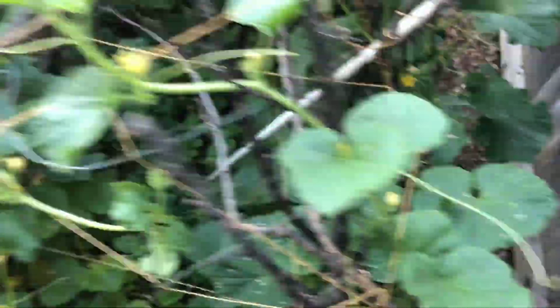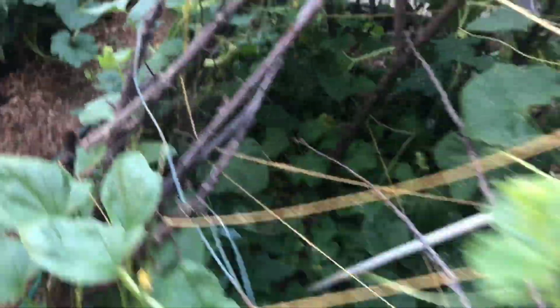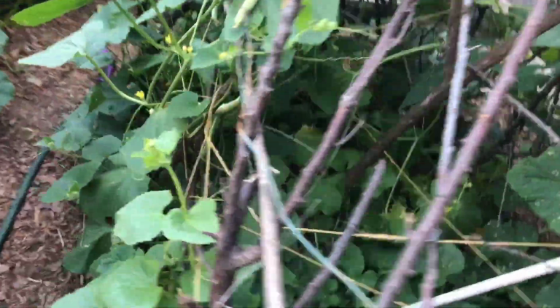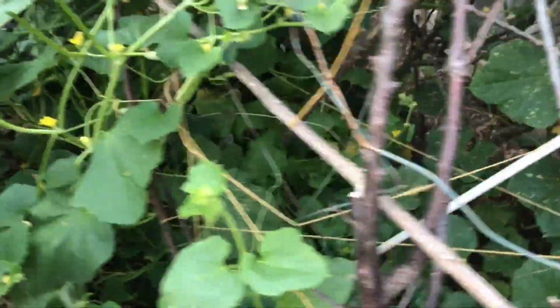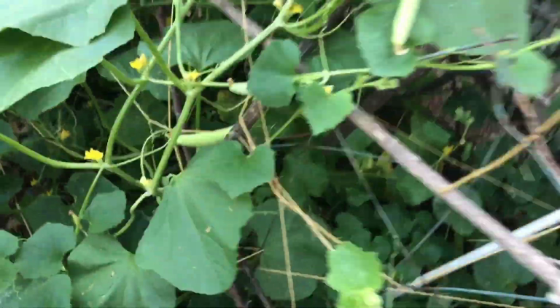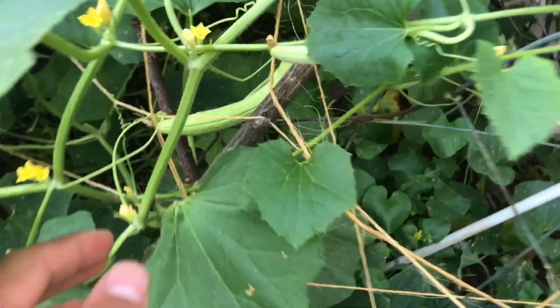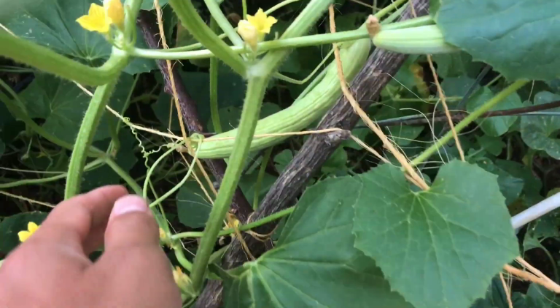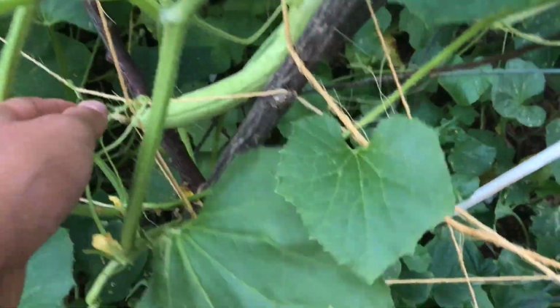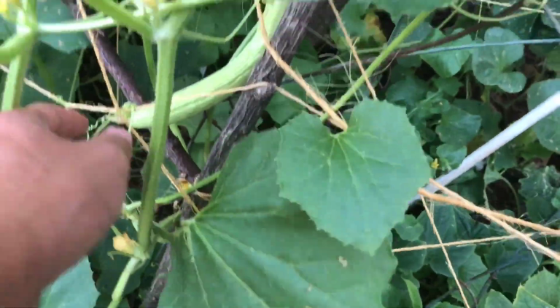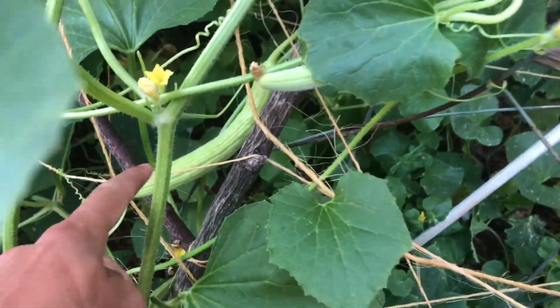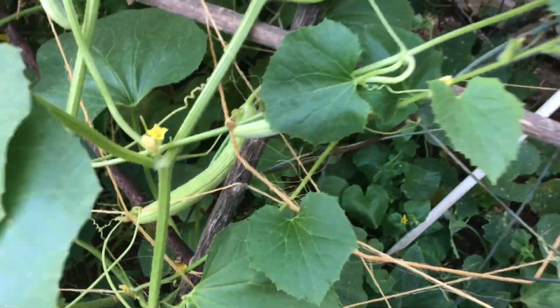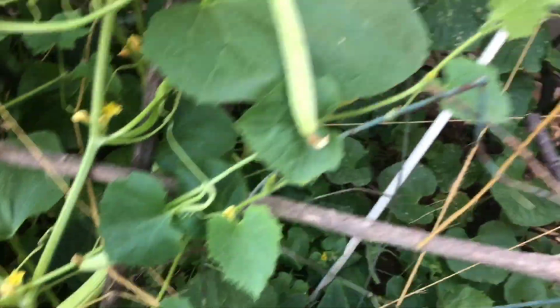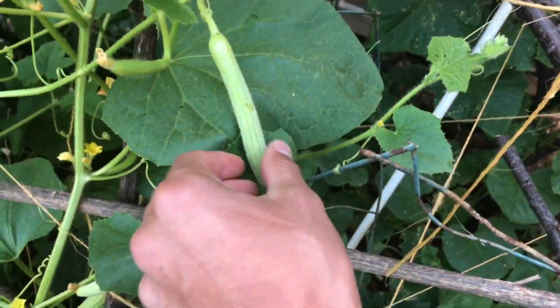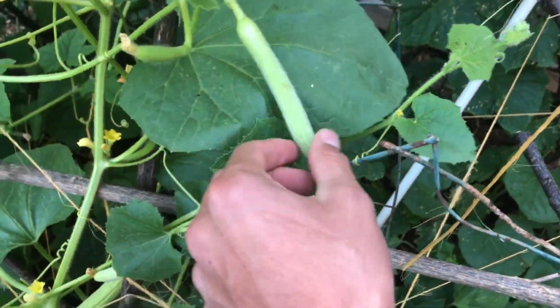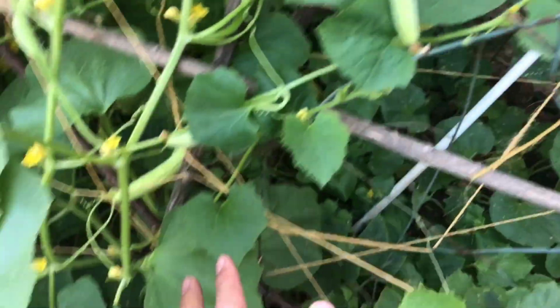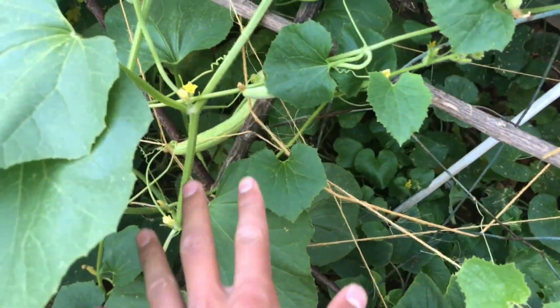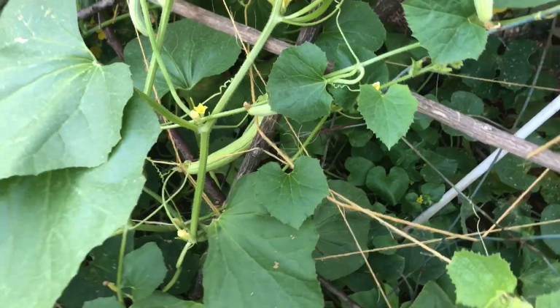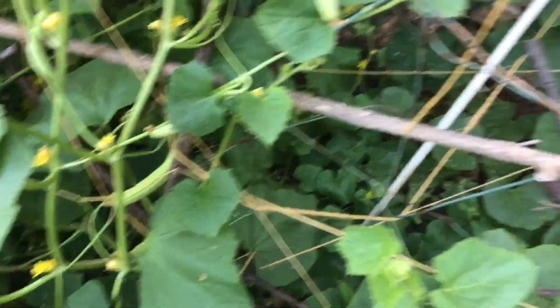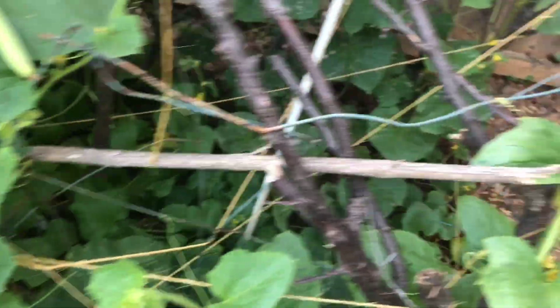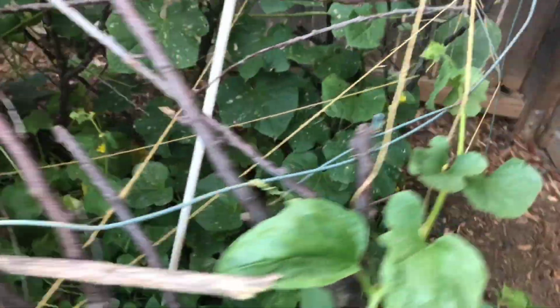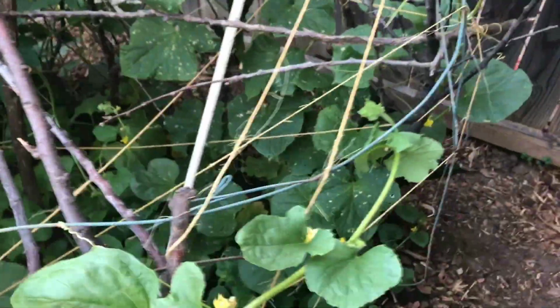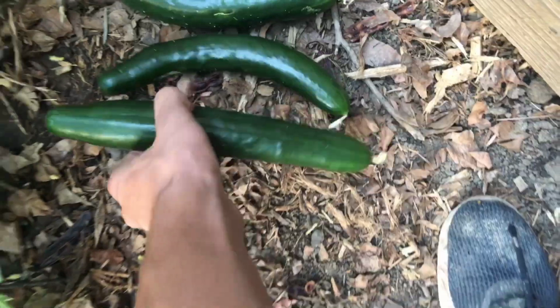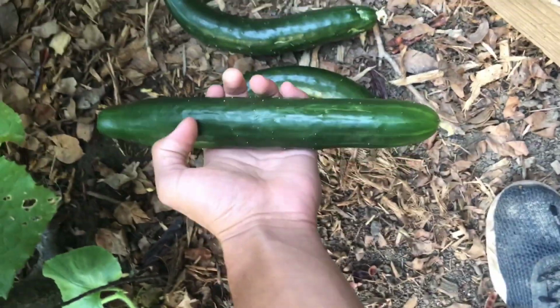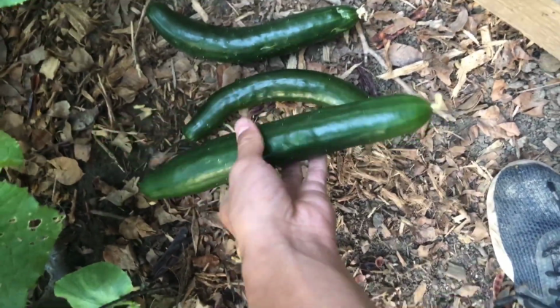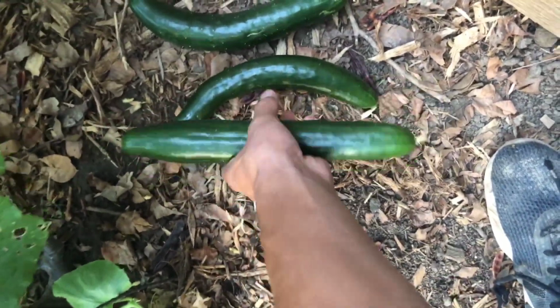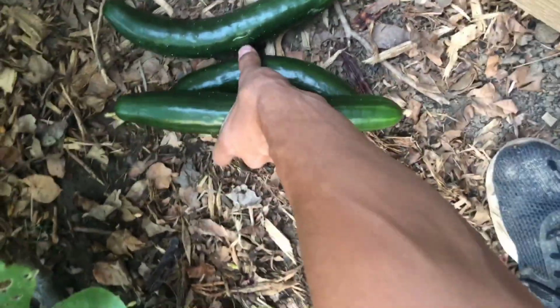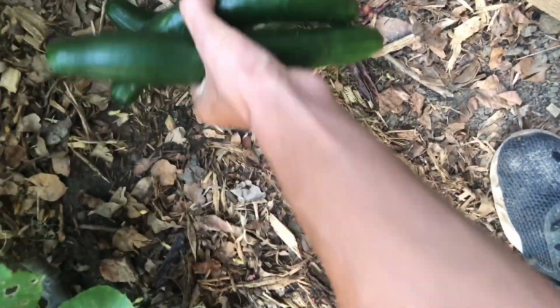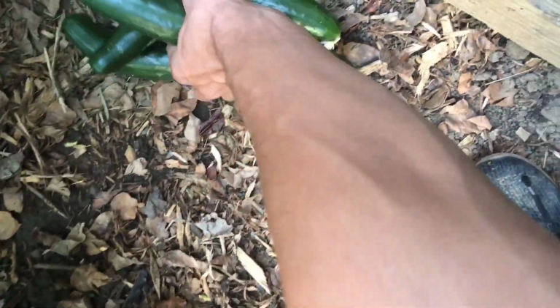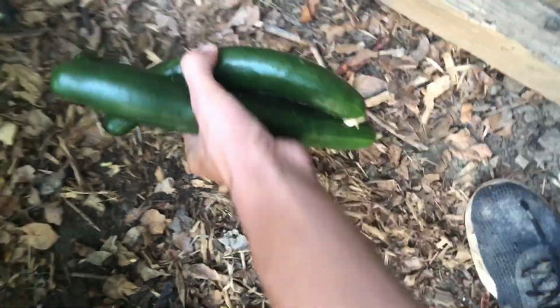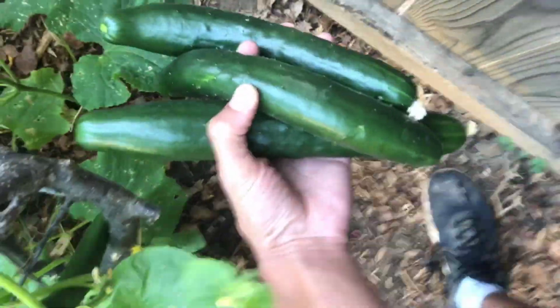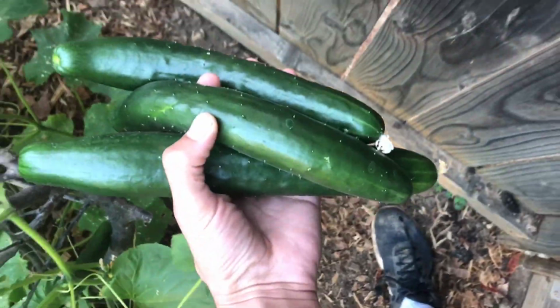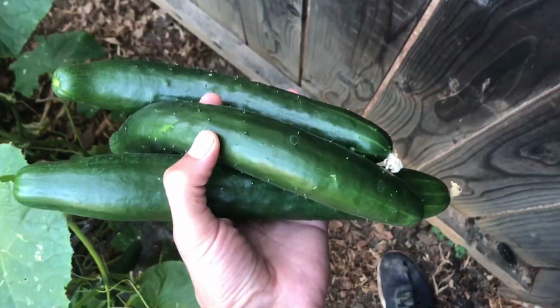Check this out right here. This thing grew so much. Literally, yesterday, this Armenian cucumber was this big. These things are gonna grow like crazy. These down here are just great to eat or put in food and salad and stuff.